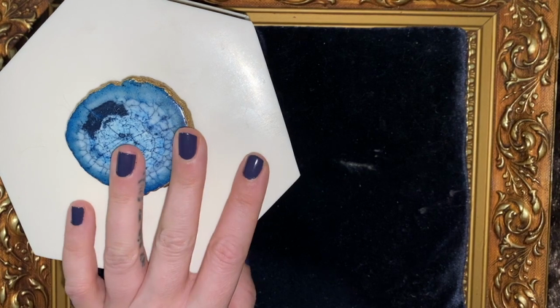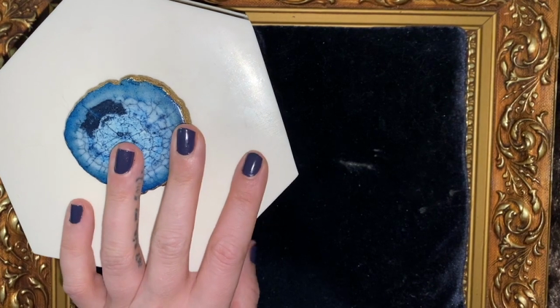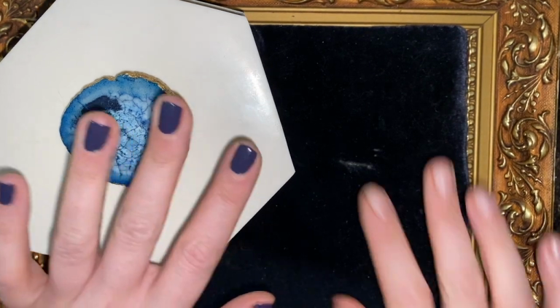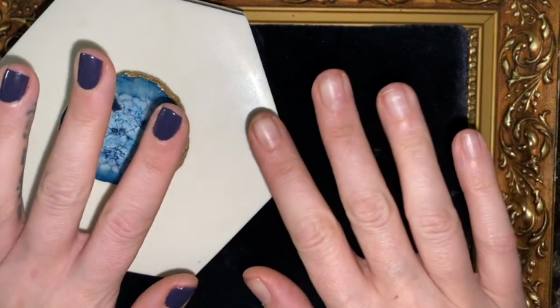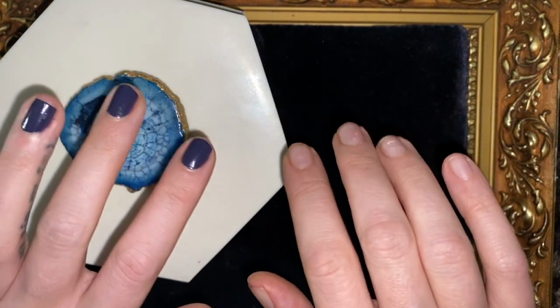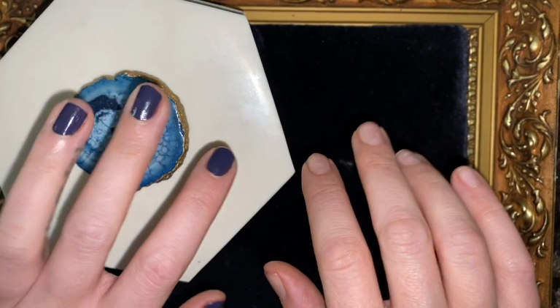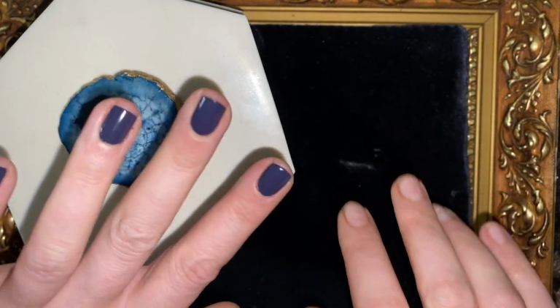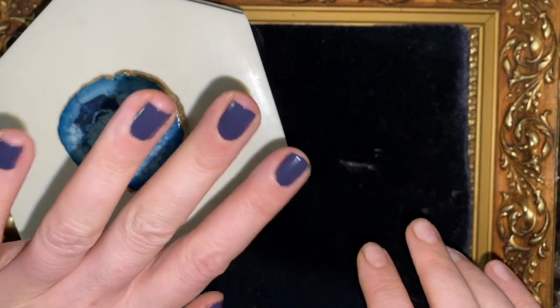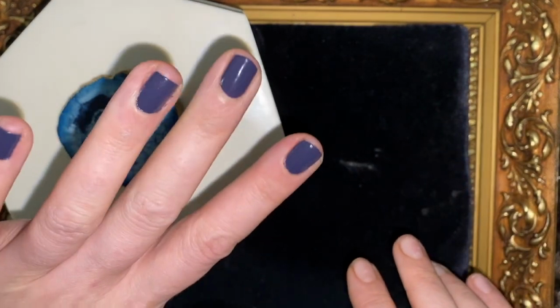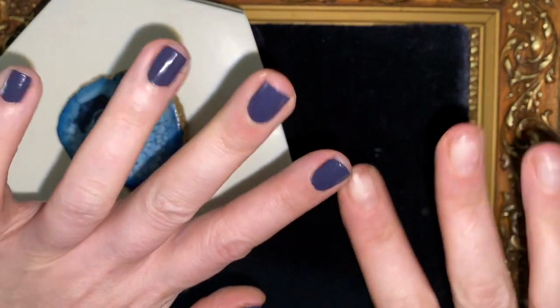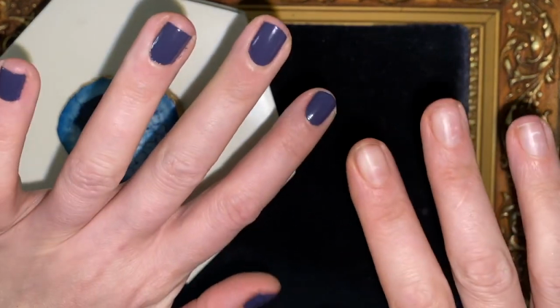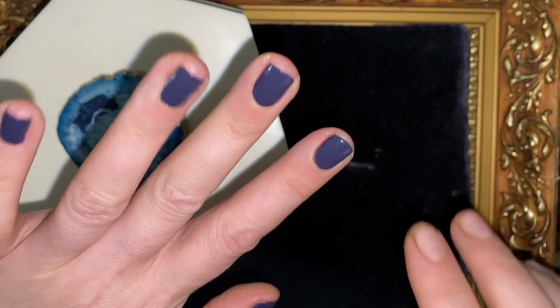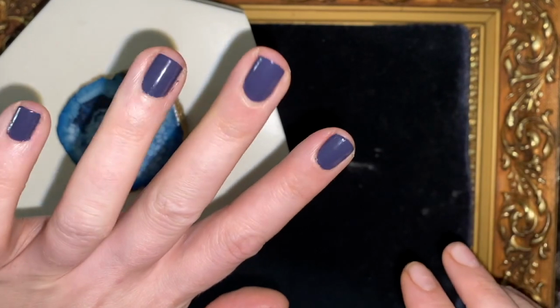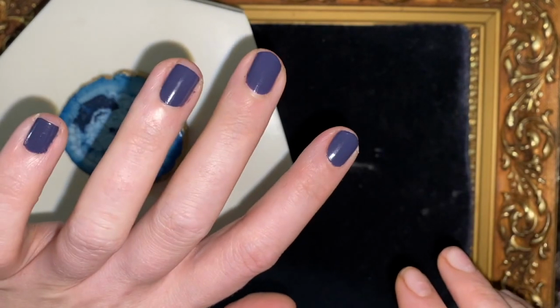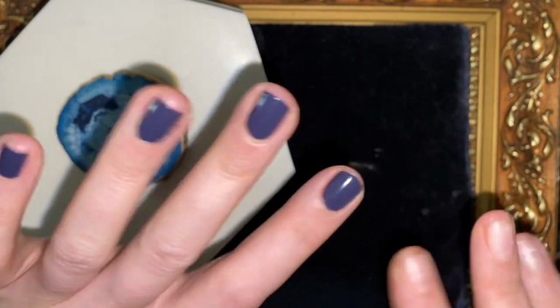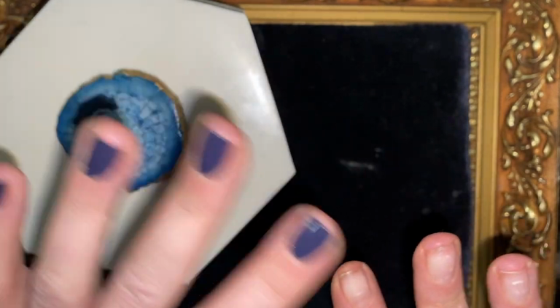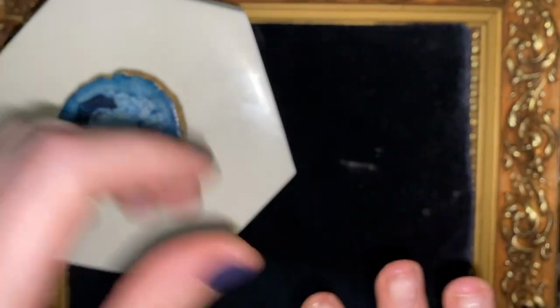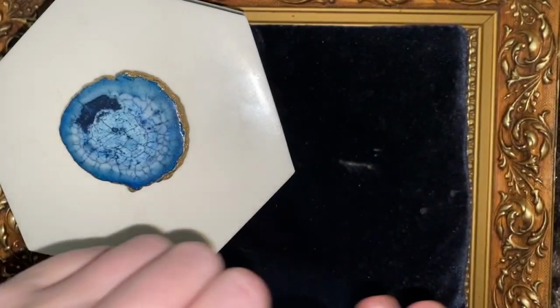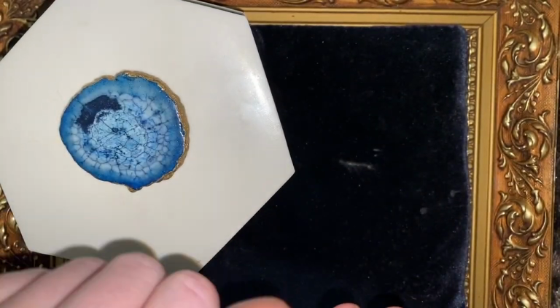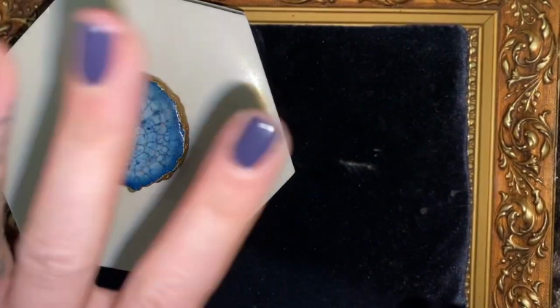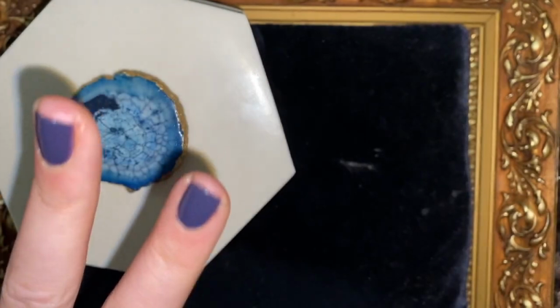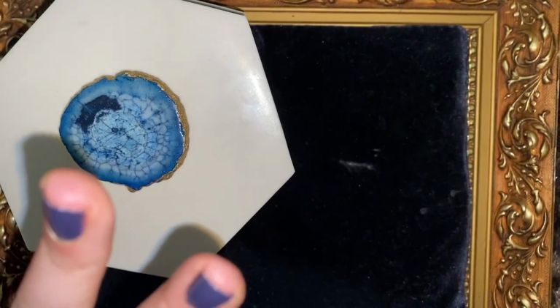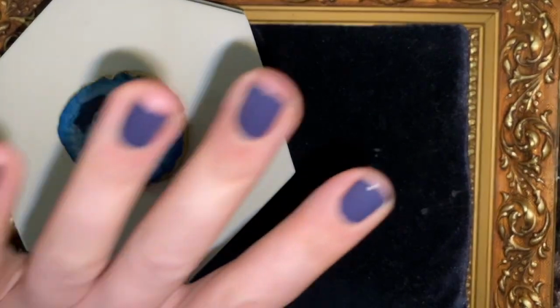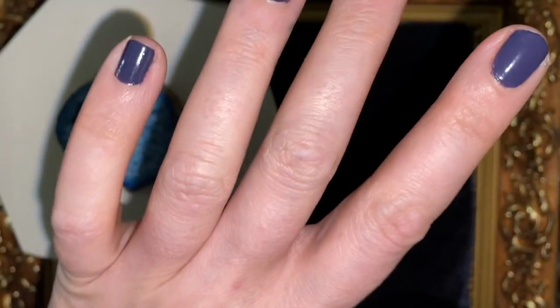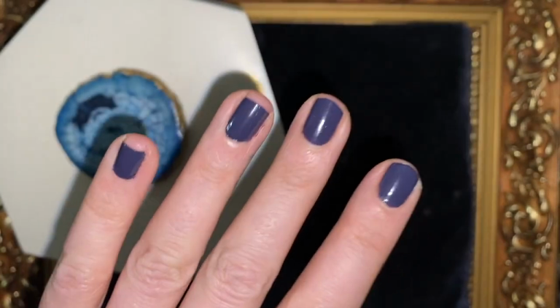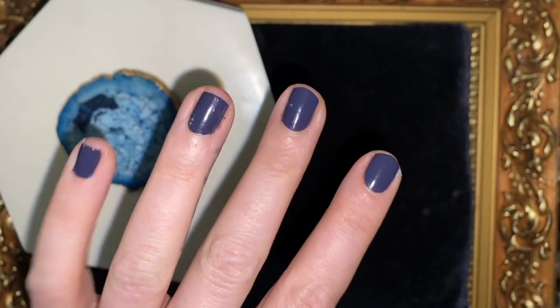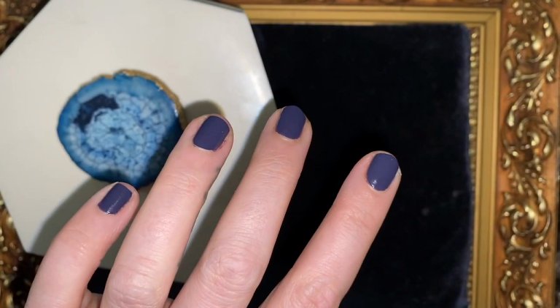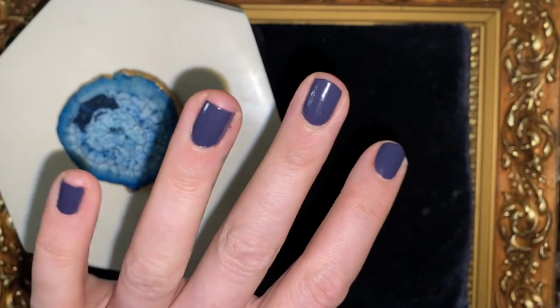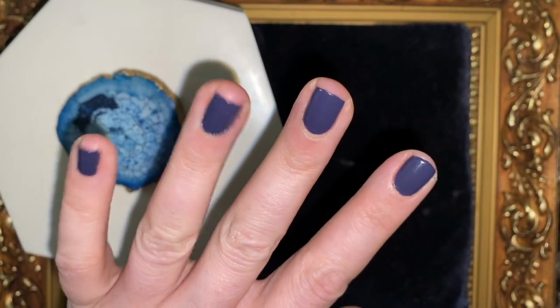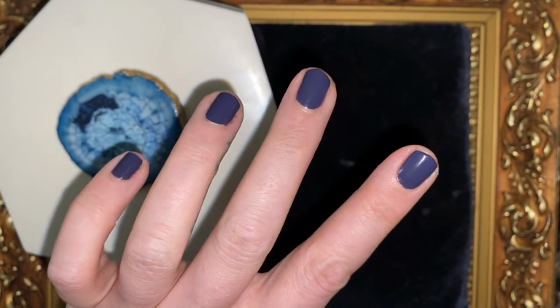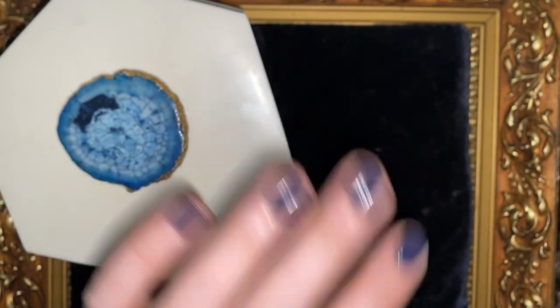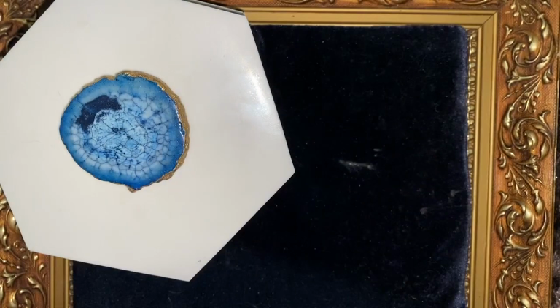I managed to get some nice stuff, and you can see one hand fingernail painted and one not. That's because doing your right hand is more difficult, but it's a nice colour, isn't it? Really nice.